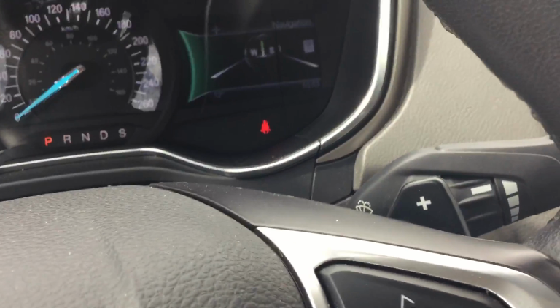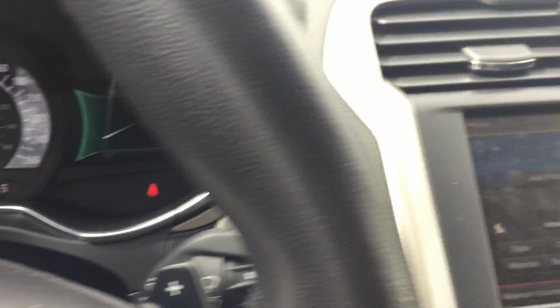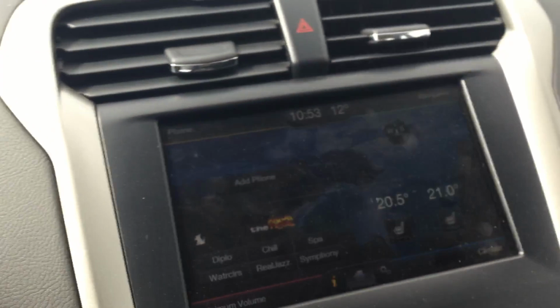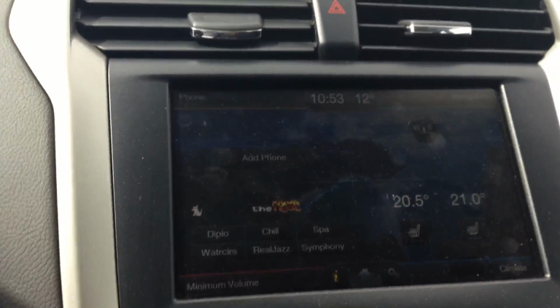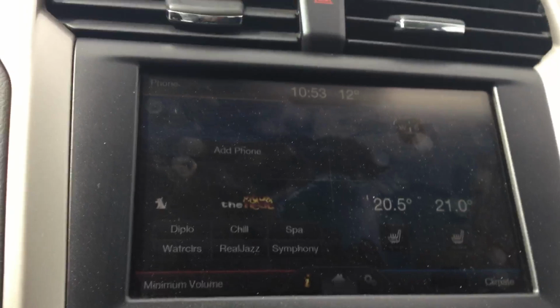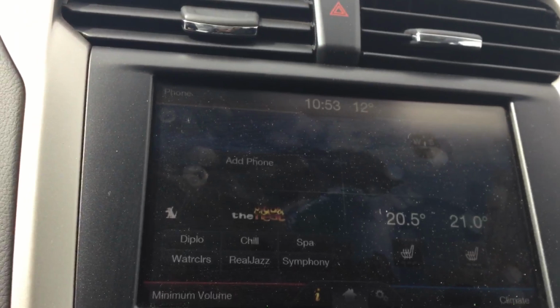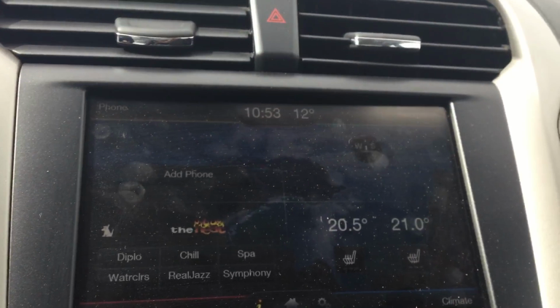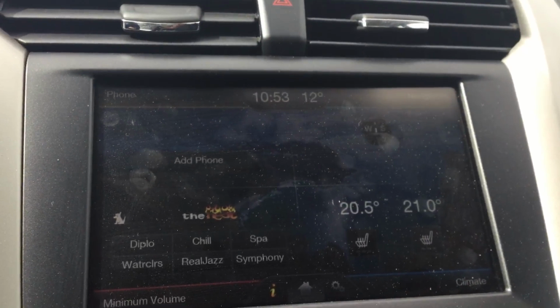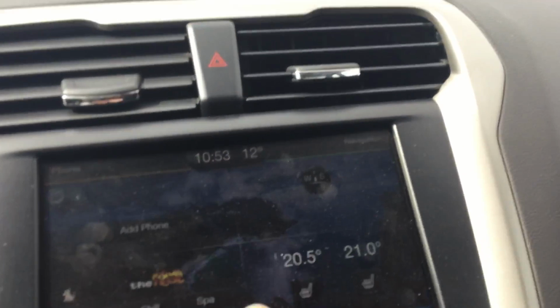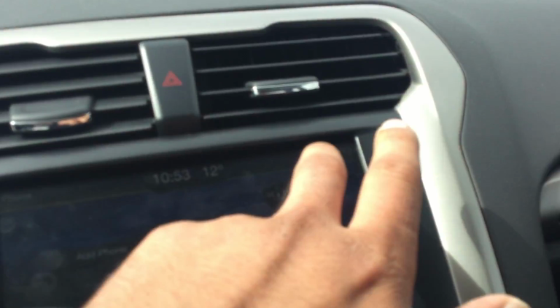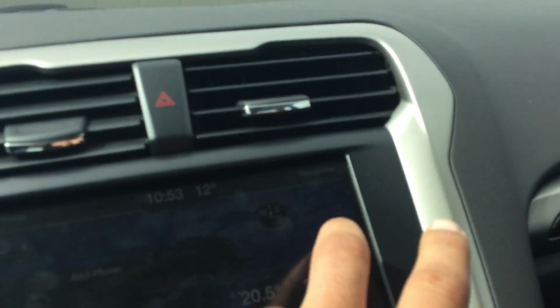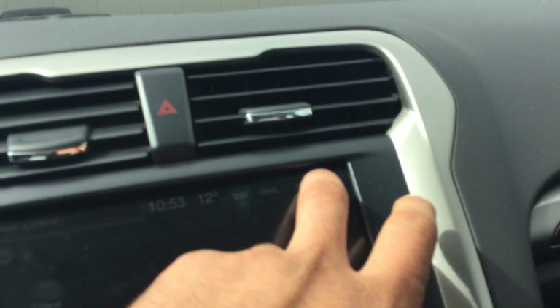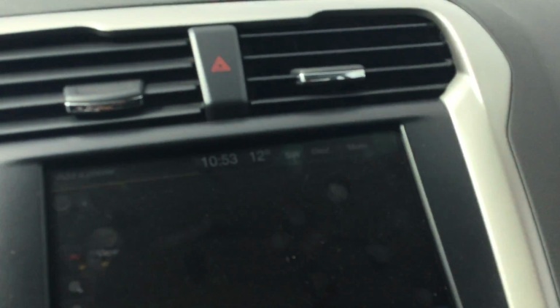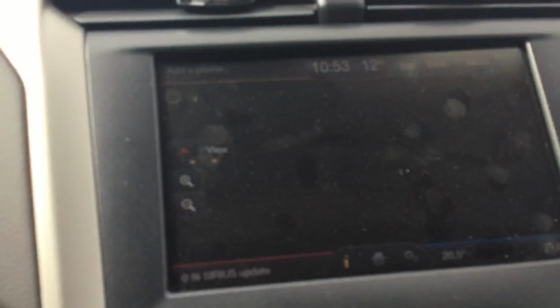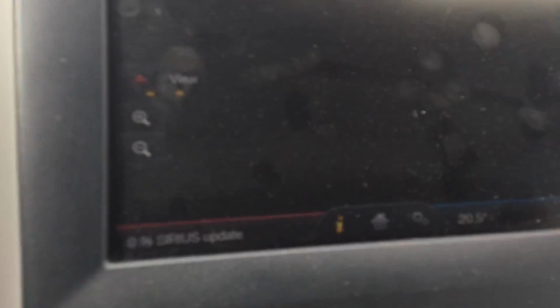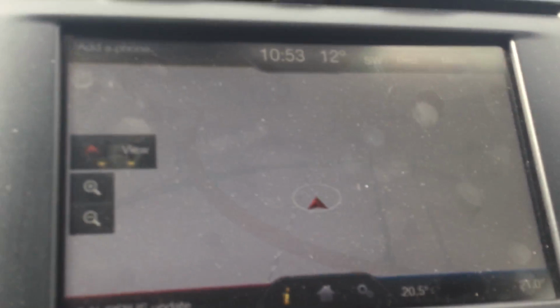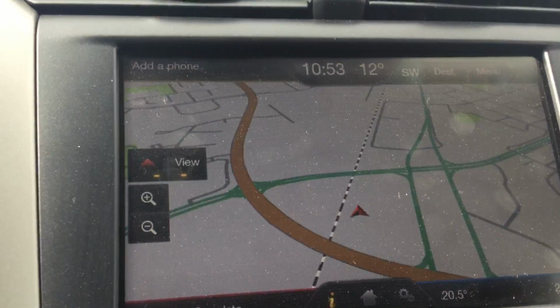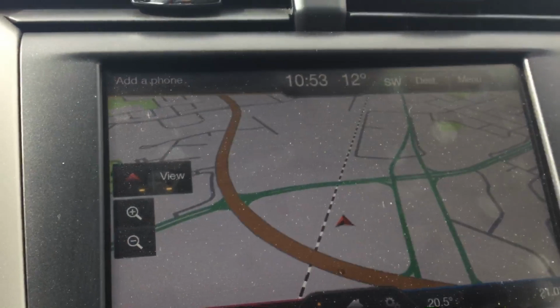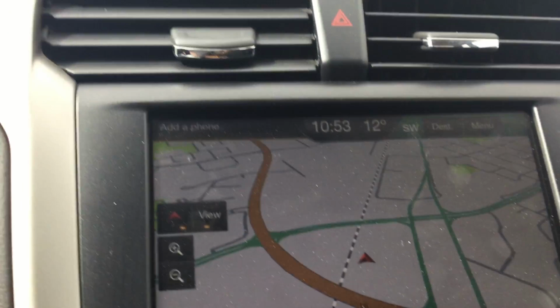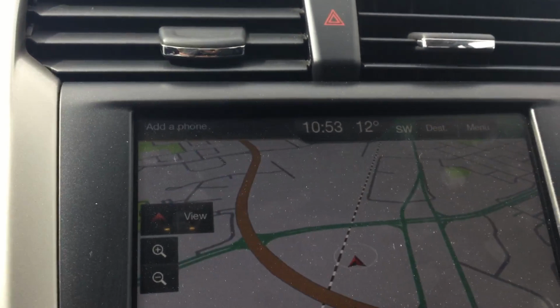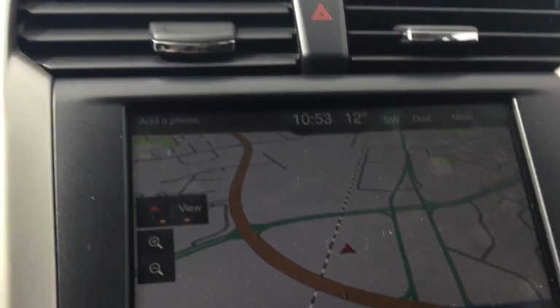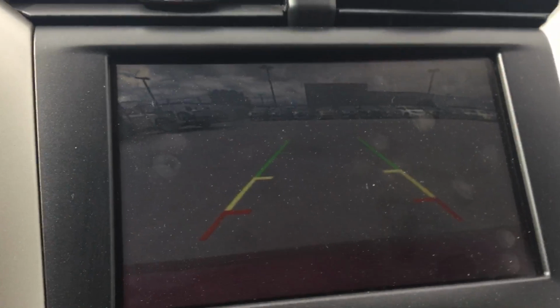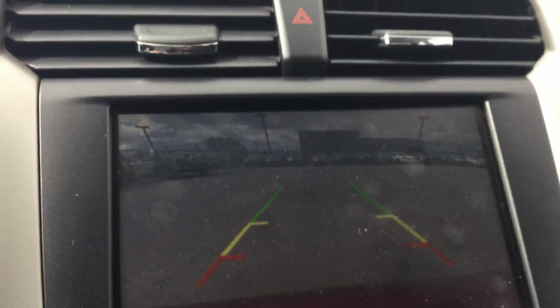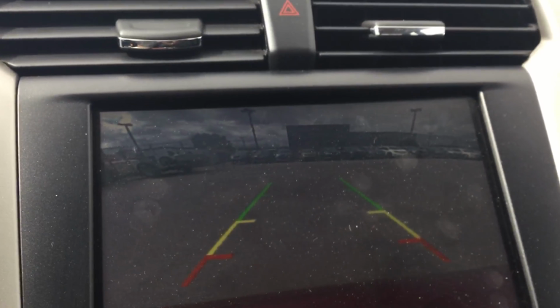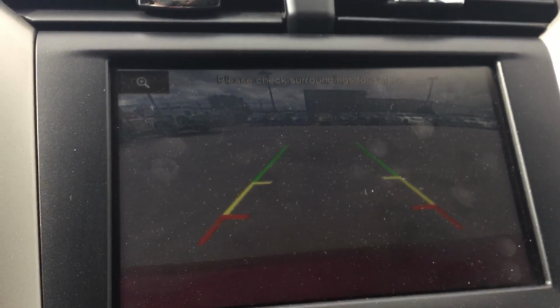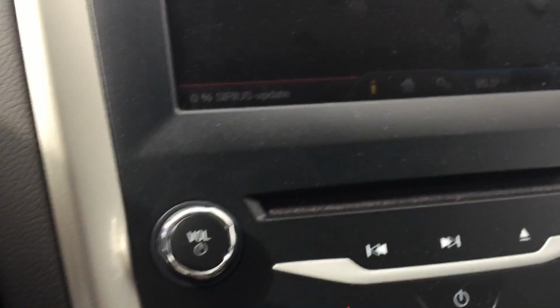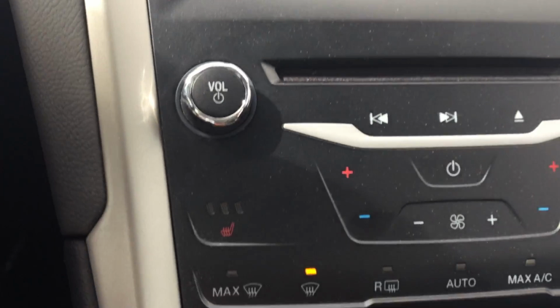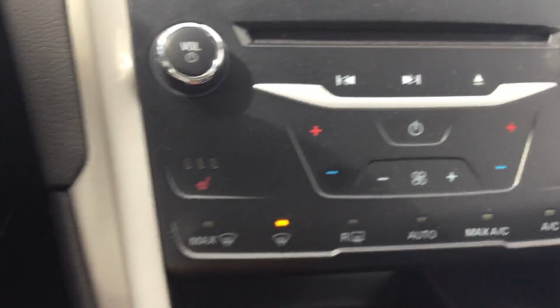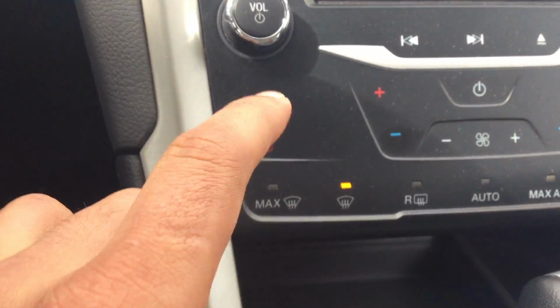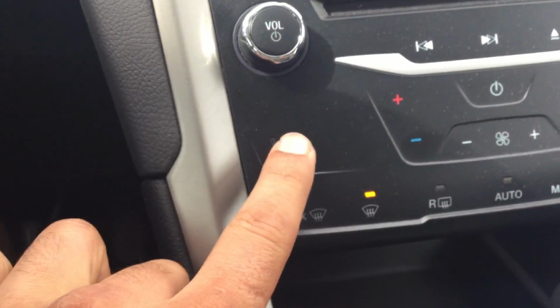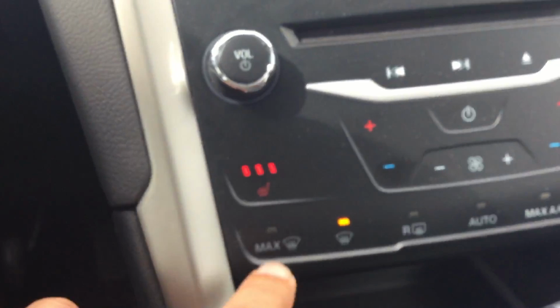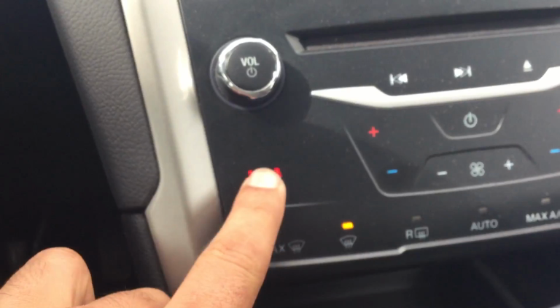You get your power paddle shifters. This is how your big screen looks with all the information. This is your navigation system. It does come with a backup camera right there, heated seats, and a fully light-touch interface.